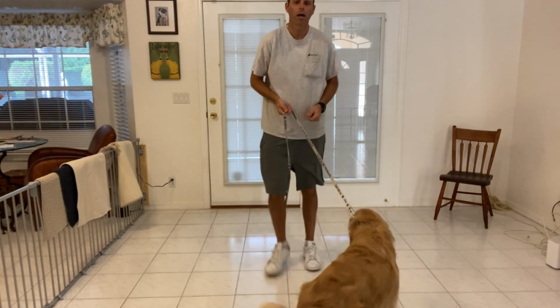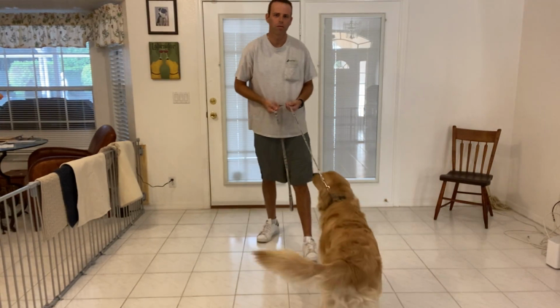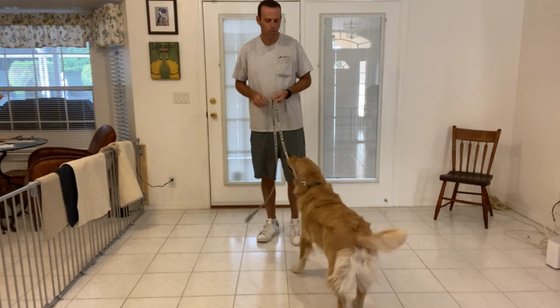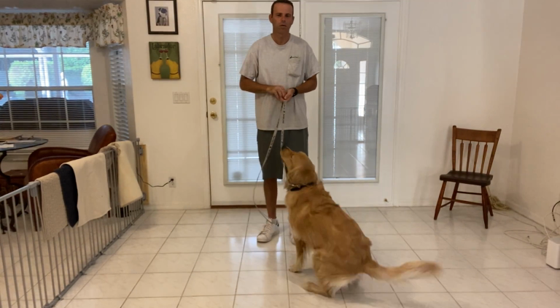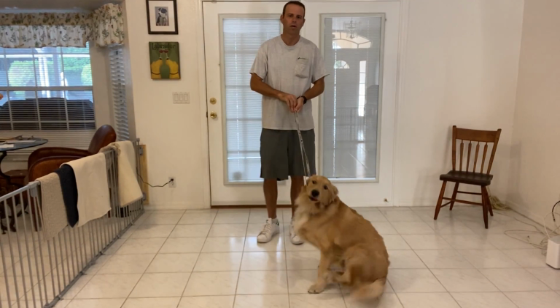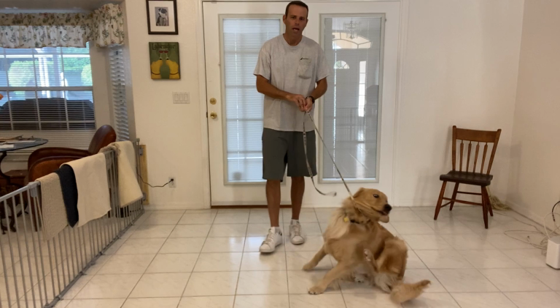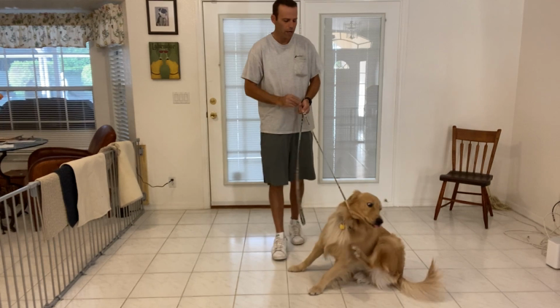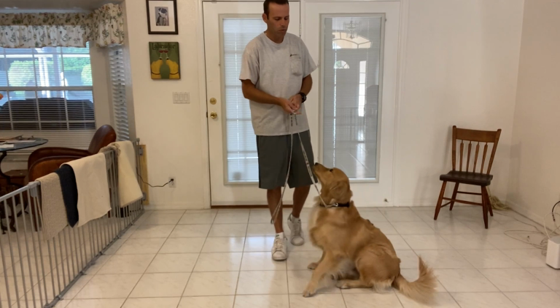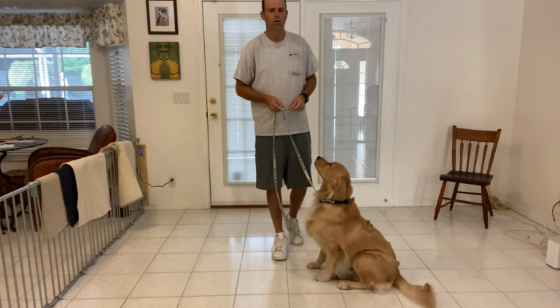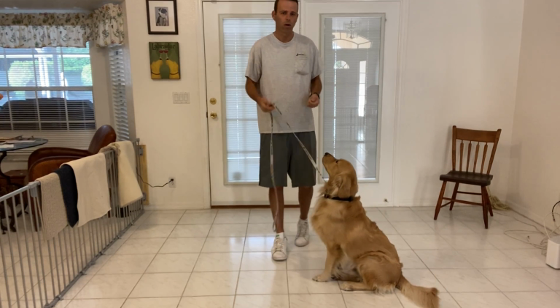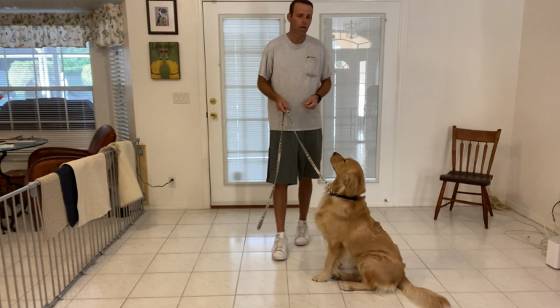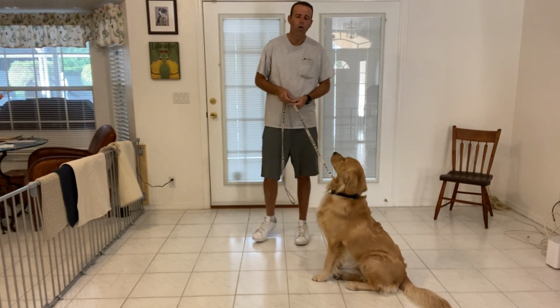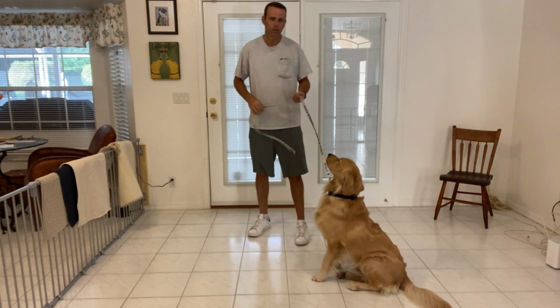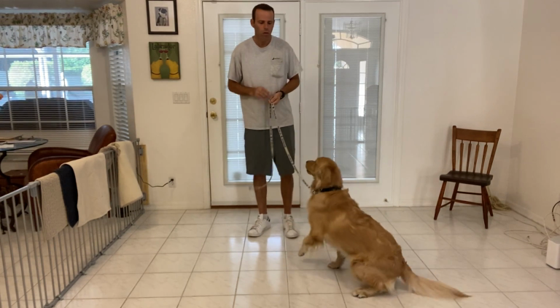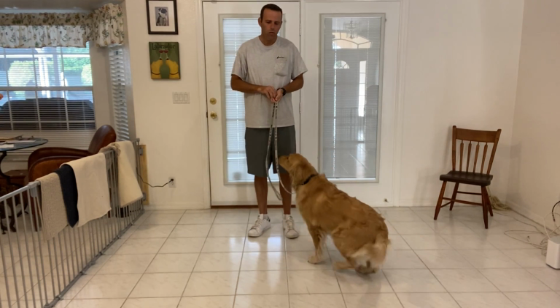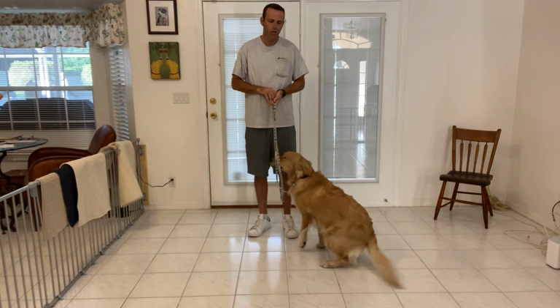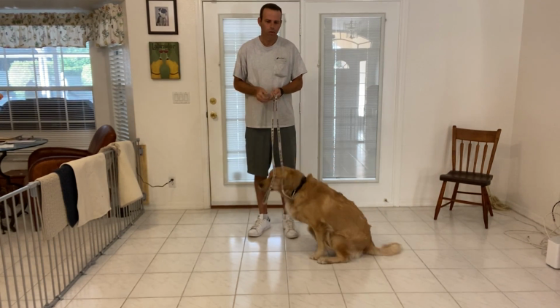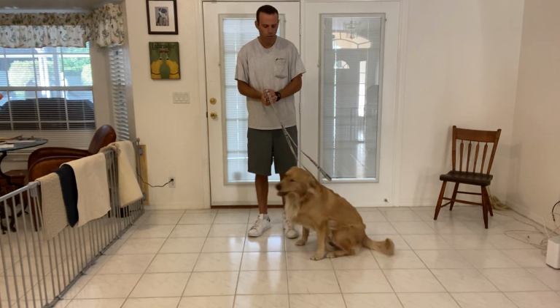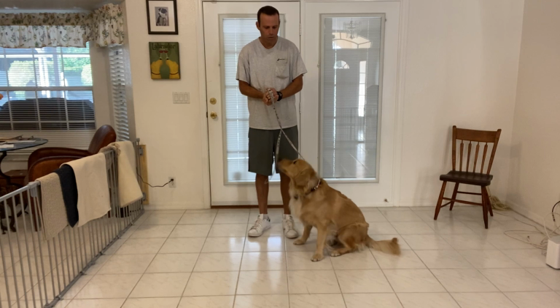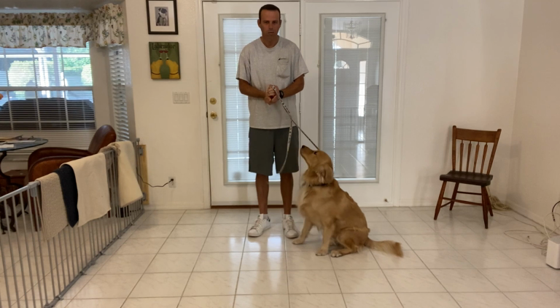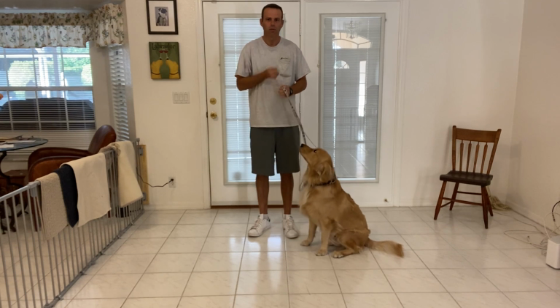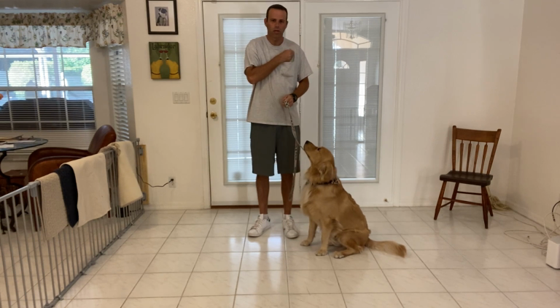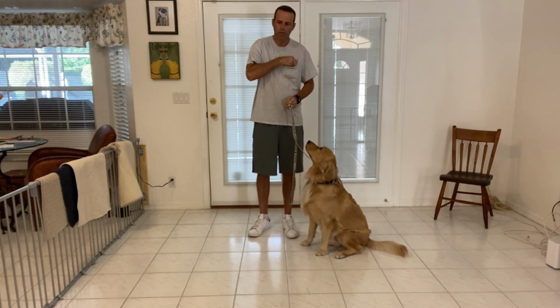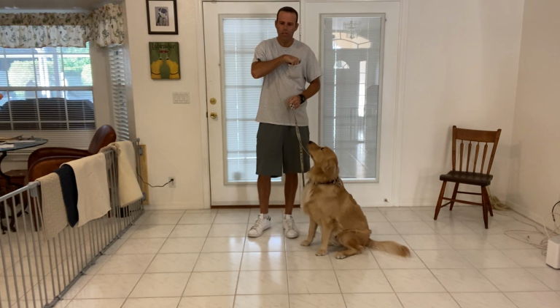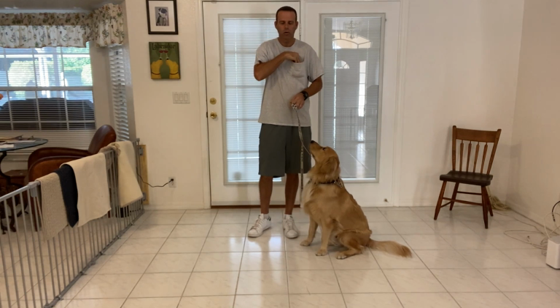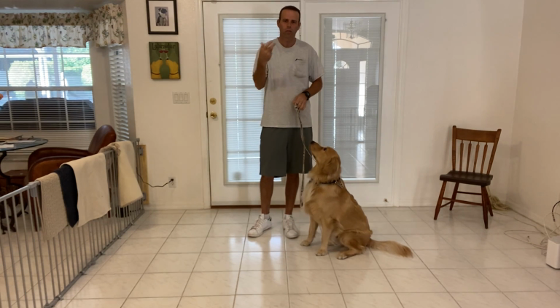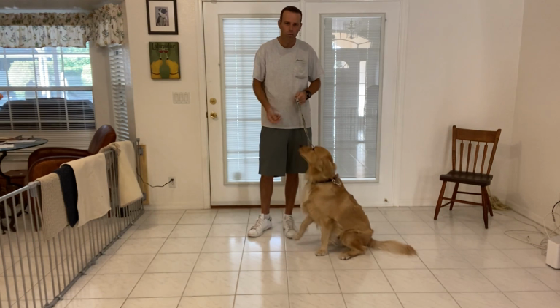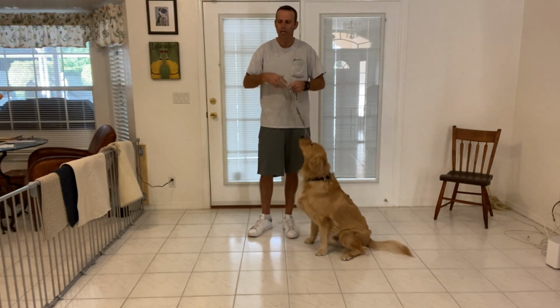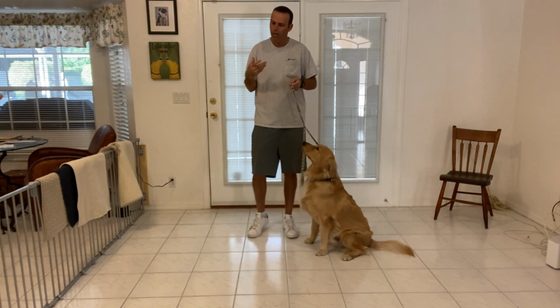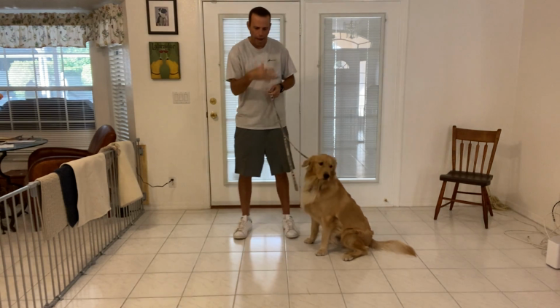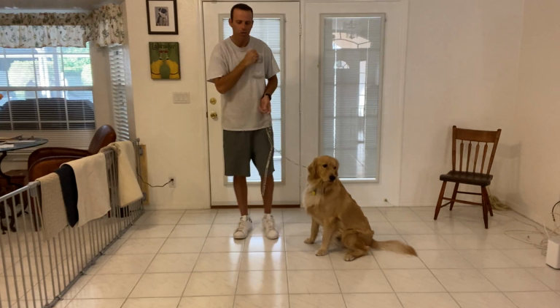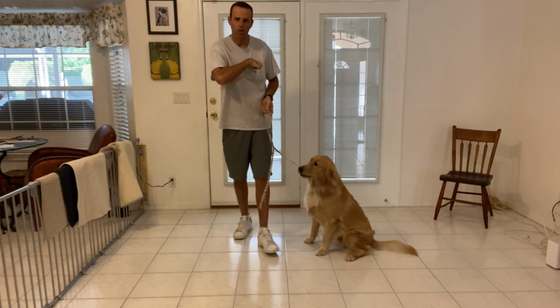My name is Ben. I'm with West Palm Dog. Right now I'm doing what we call a go home video. We just want to show you the different commands that we've been working on with Remy, just kind of show it to you done smoothly — just how it should really look.